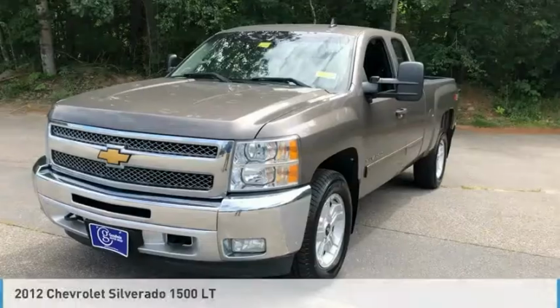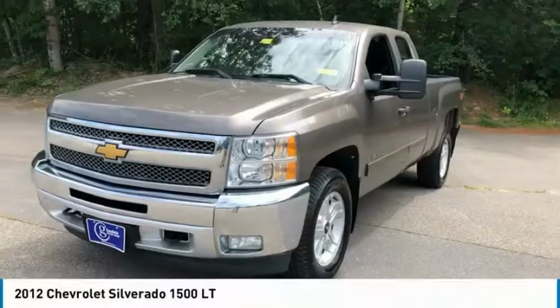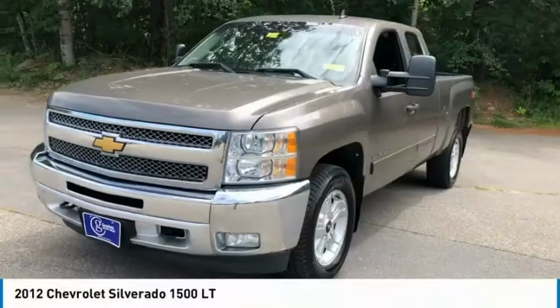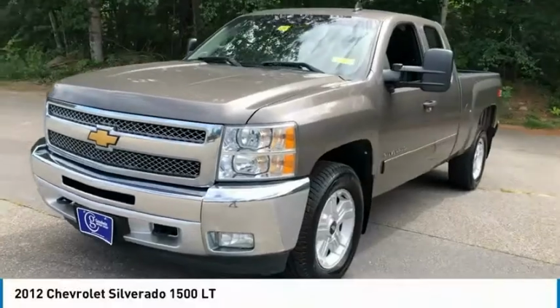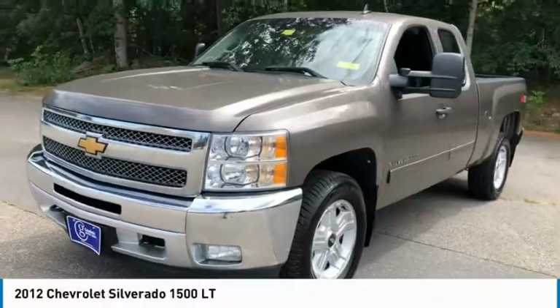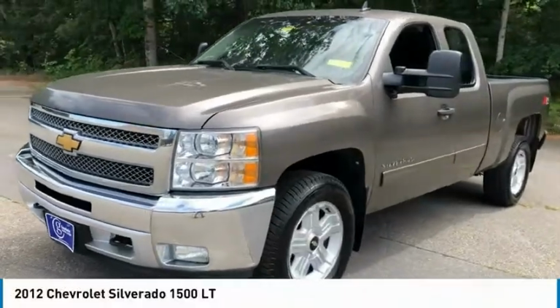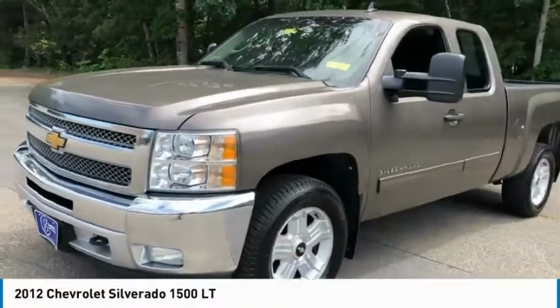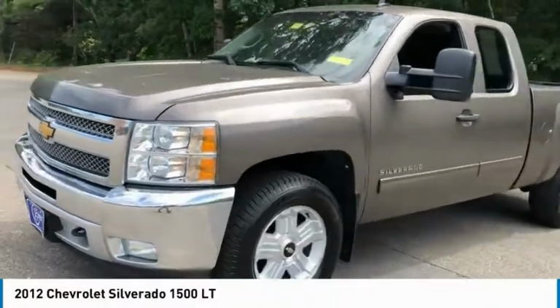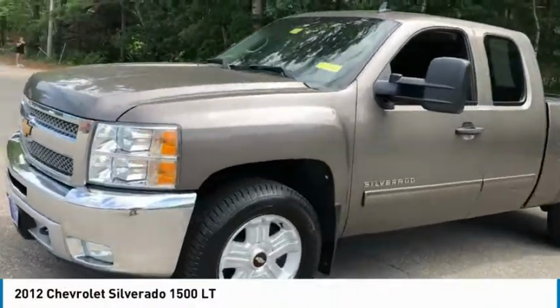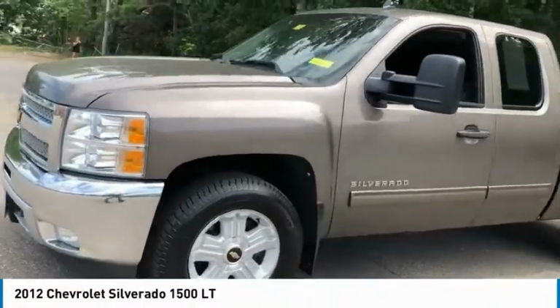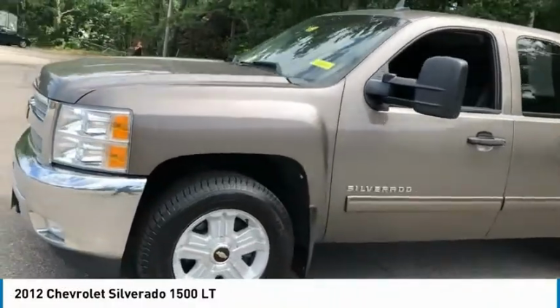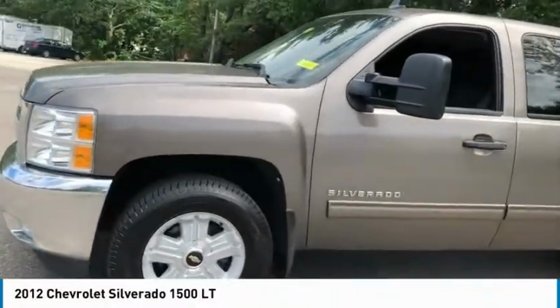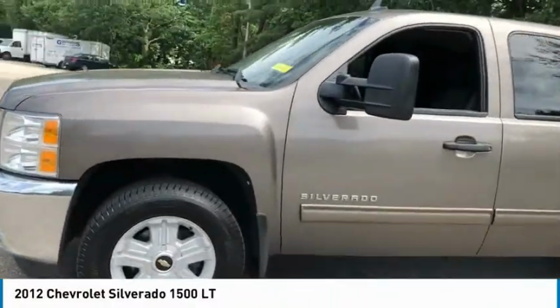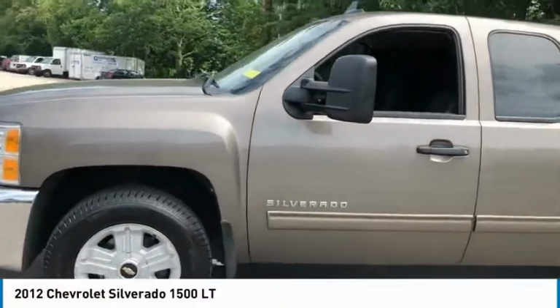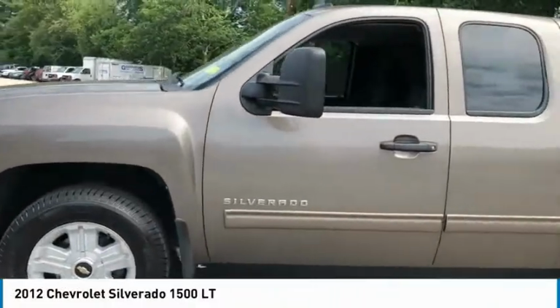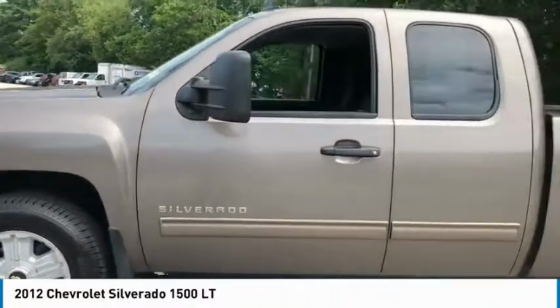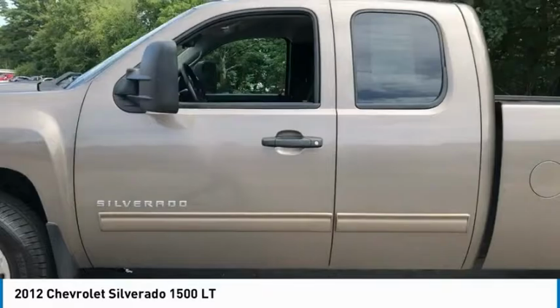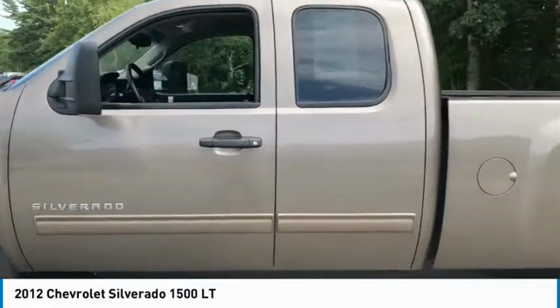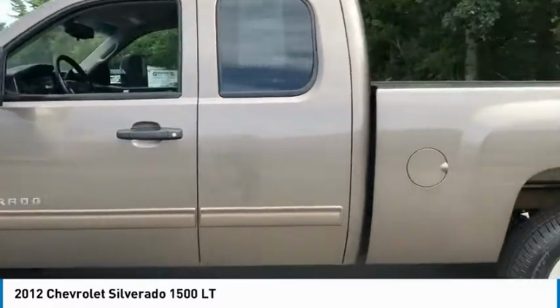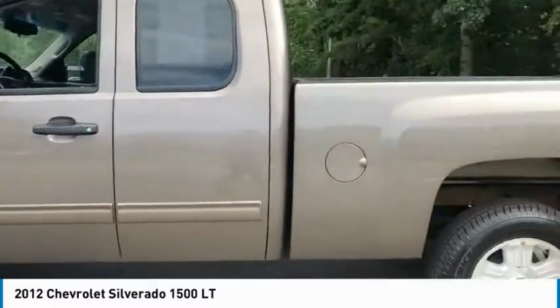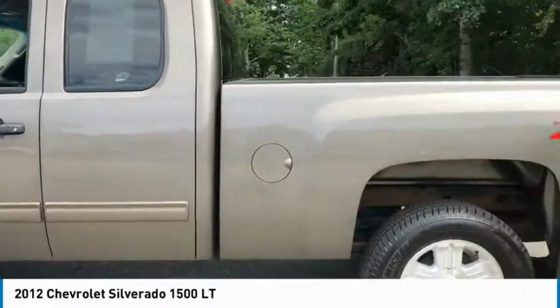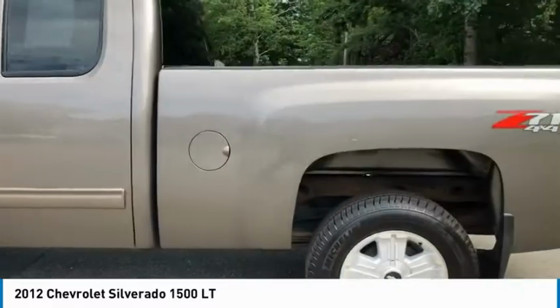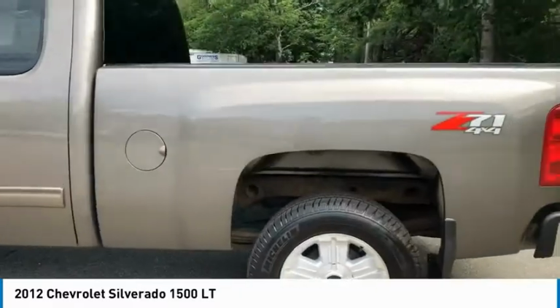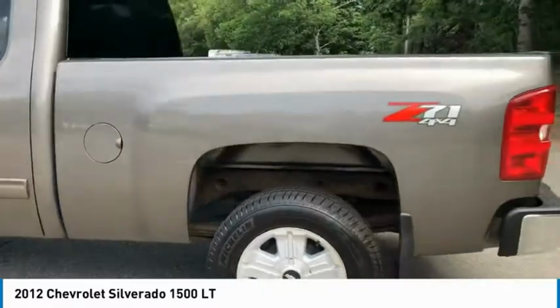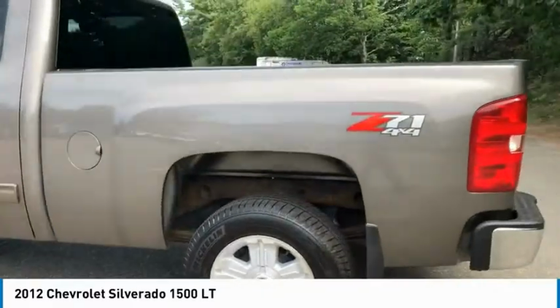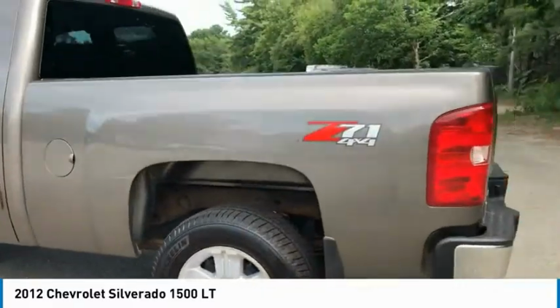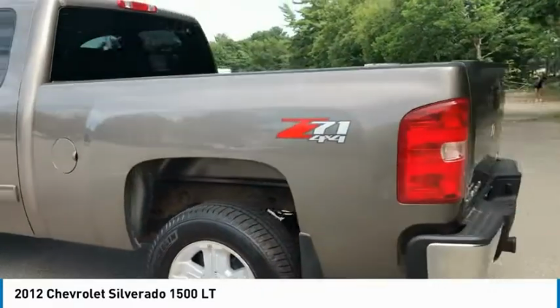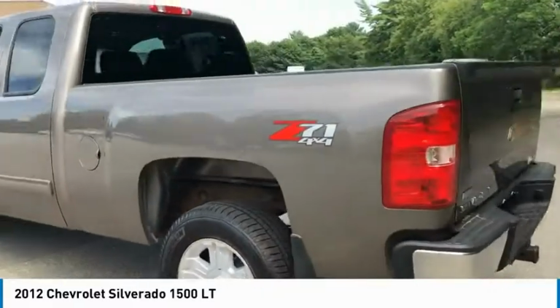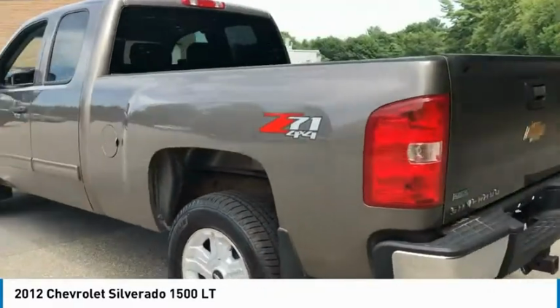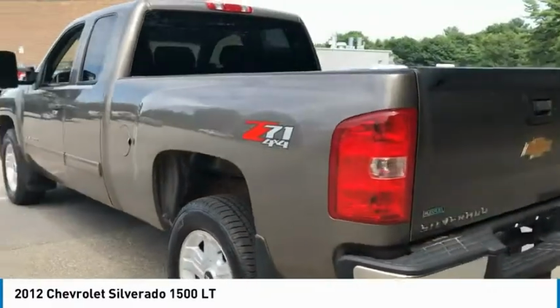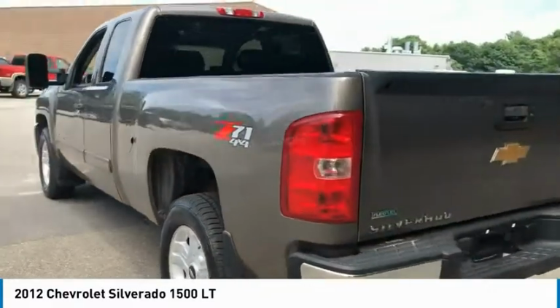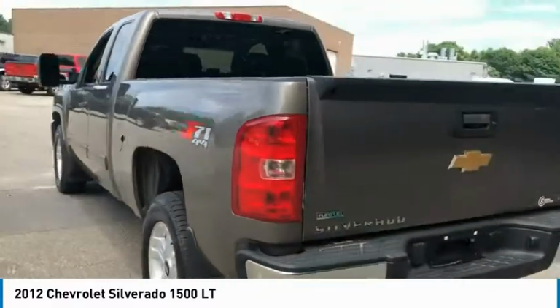You are going to love the 2012 Silverado 1500. The Chevy Silverado 1500 has the lowest cost of ownership of any full-size pickup.